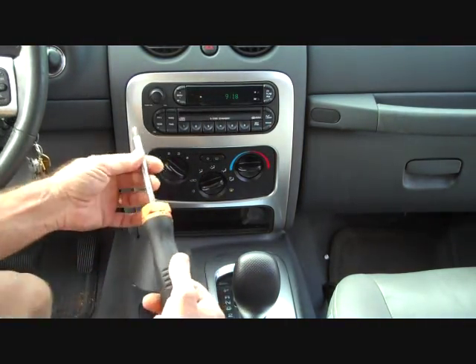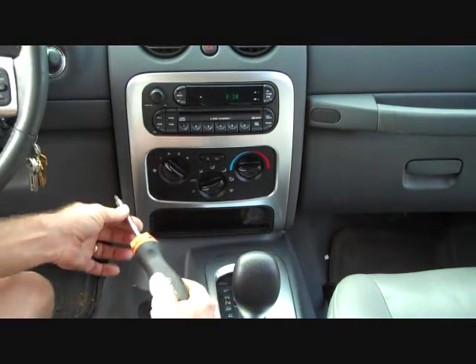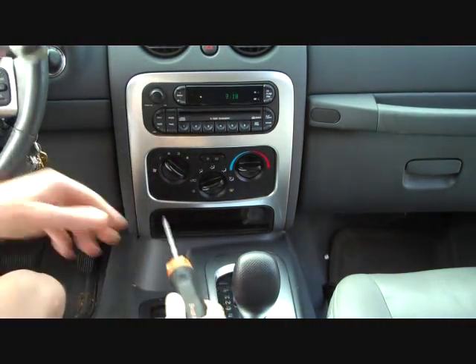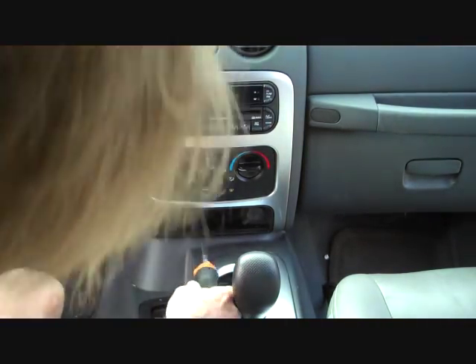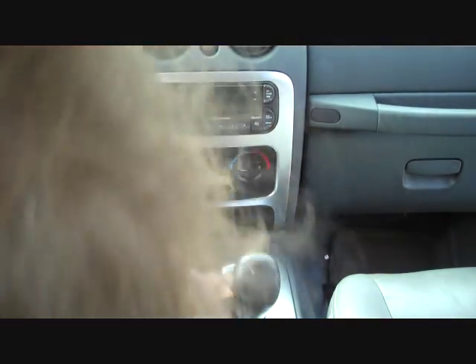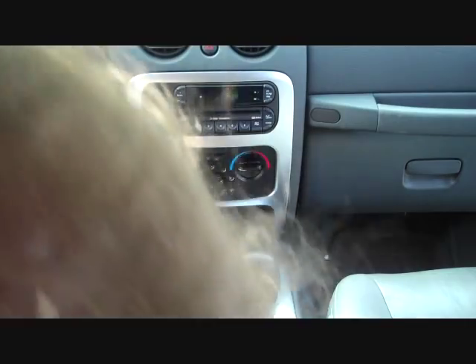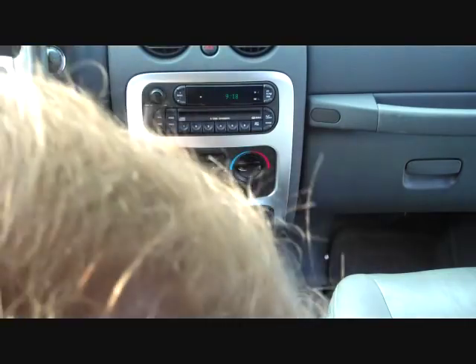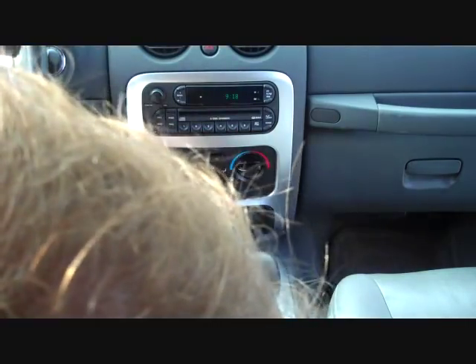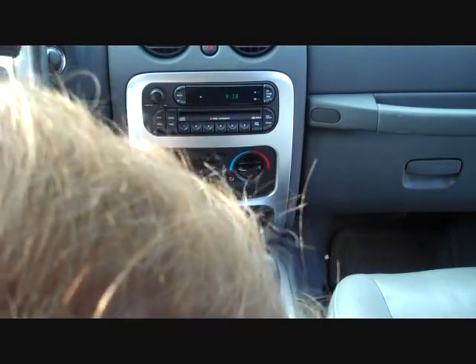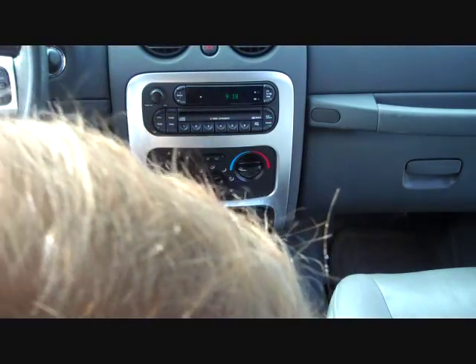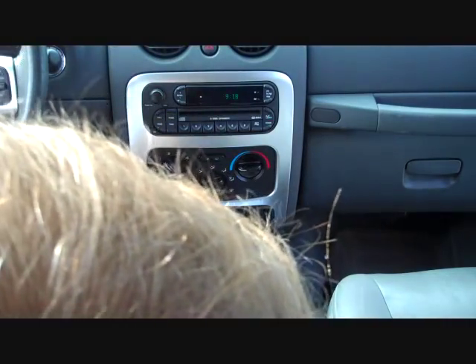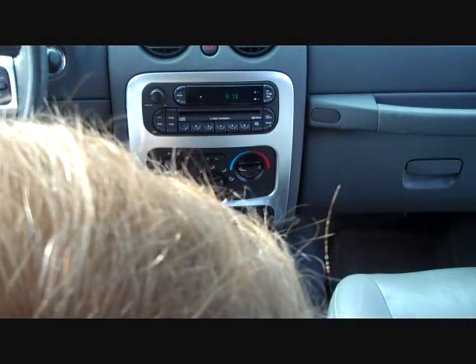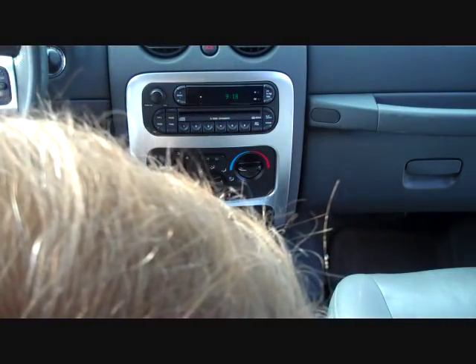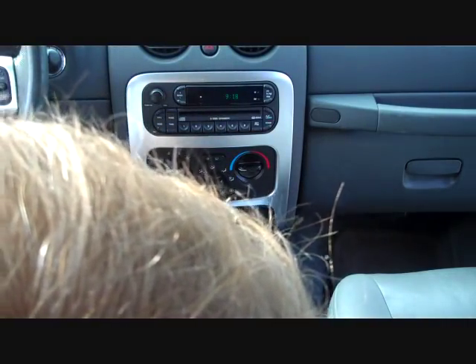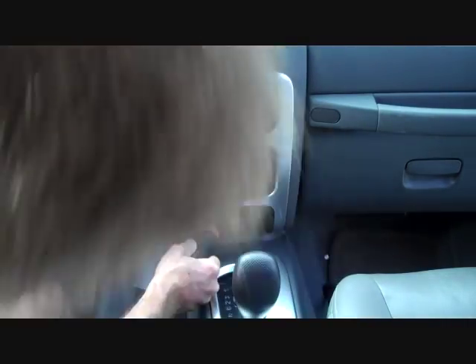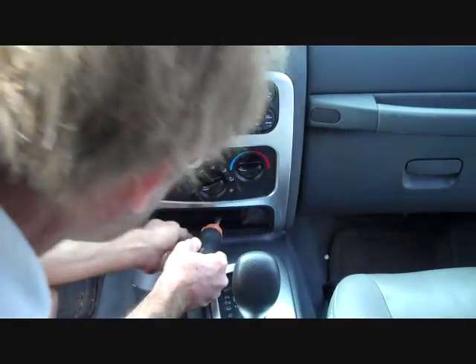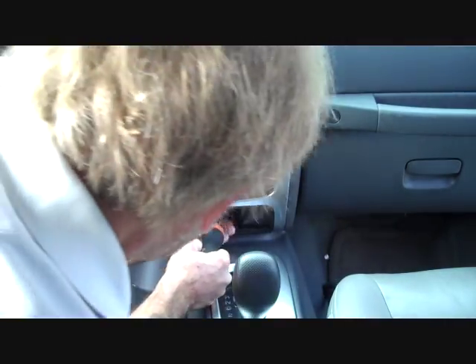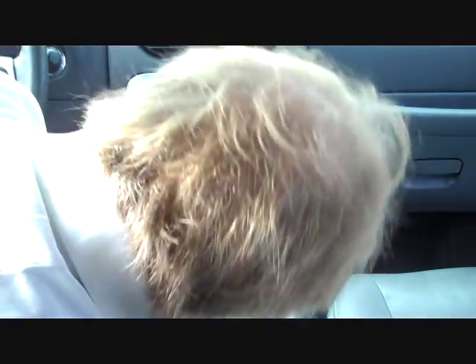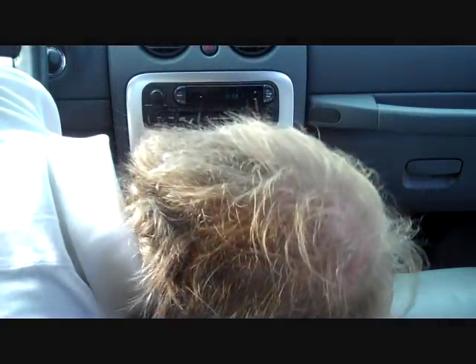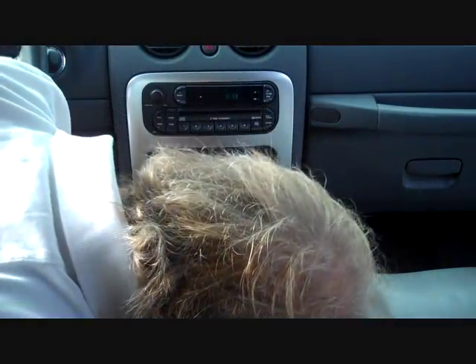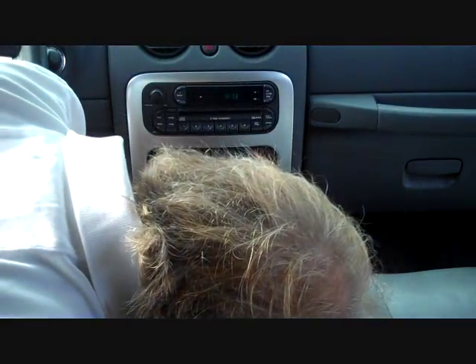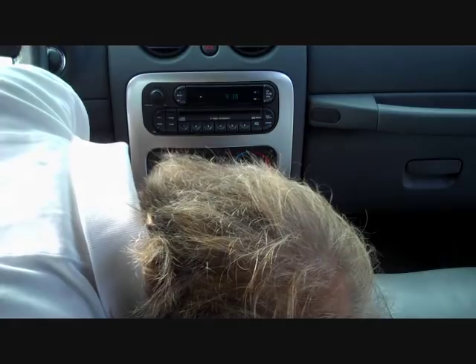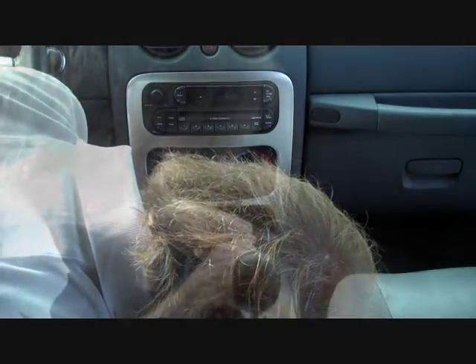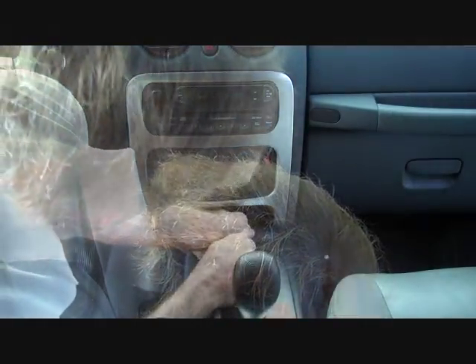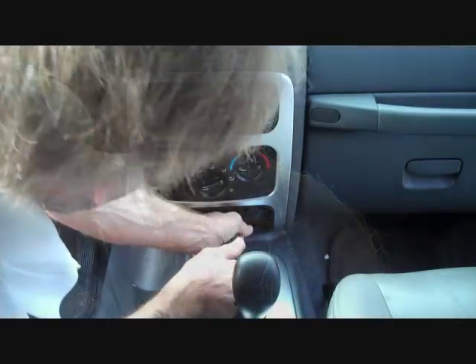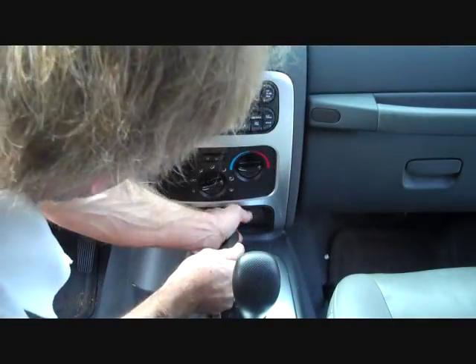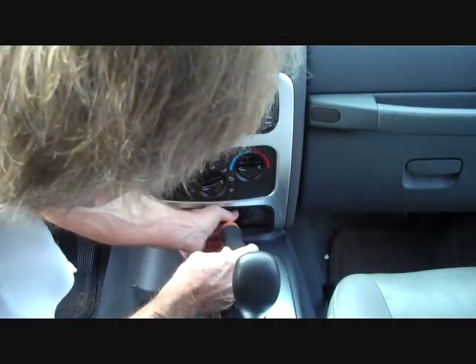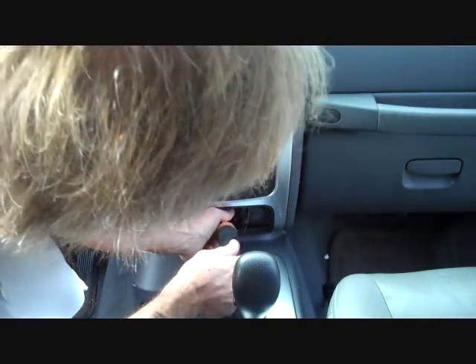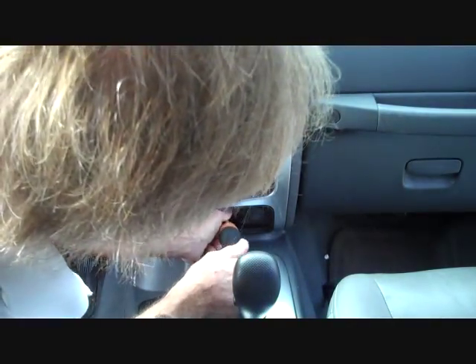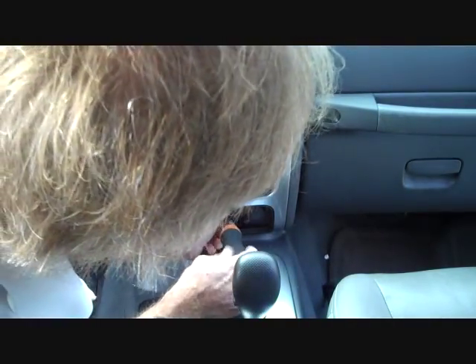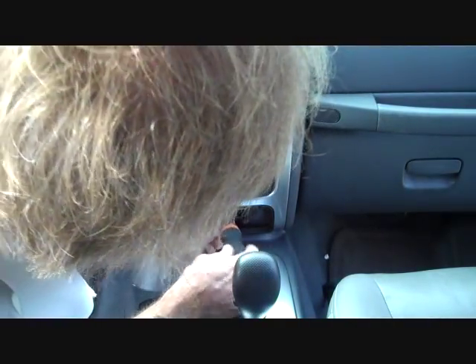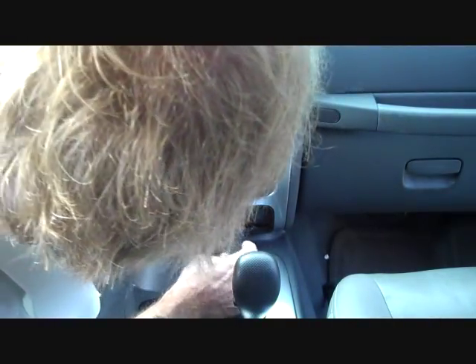We're gonna start with a Phillips screwdriver. Way down next to the 12 volt inlet is a Phillips screw, and we're gonna remove this screw.